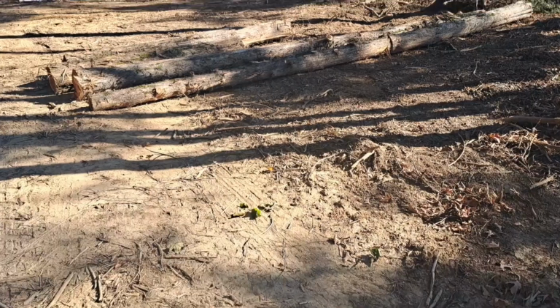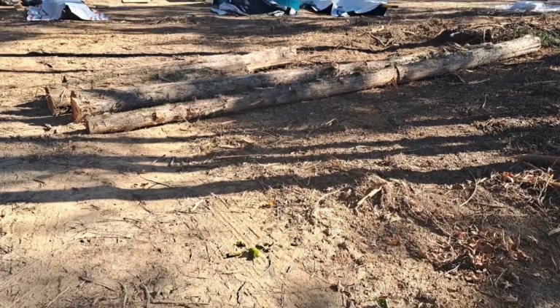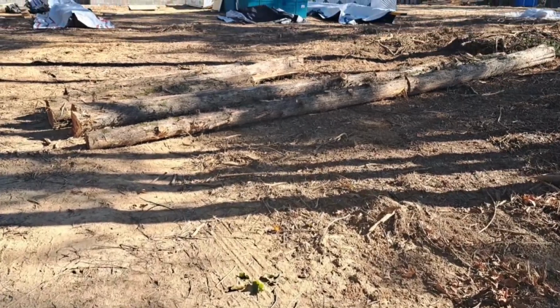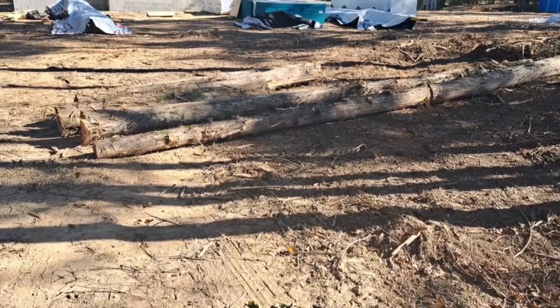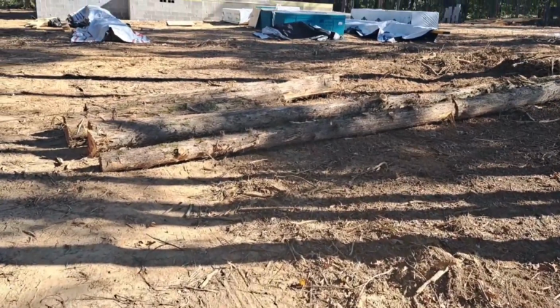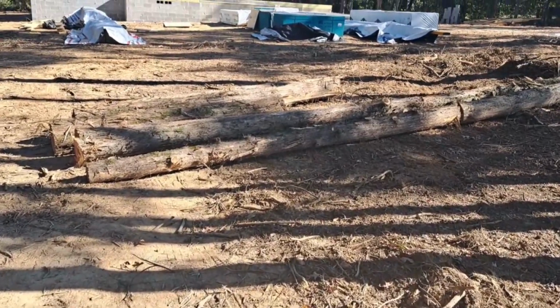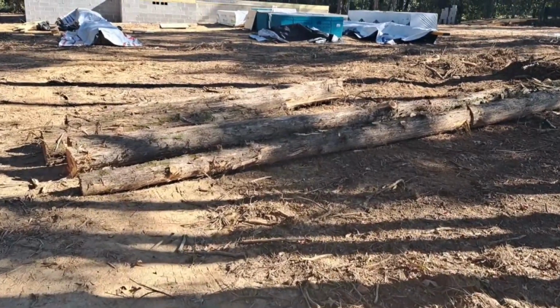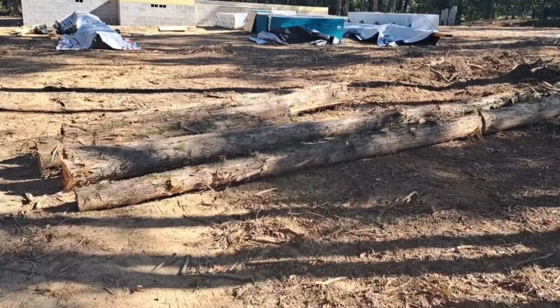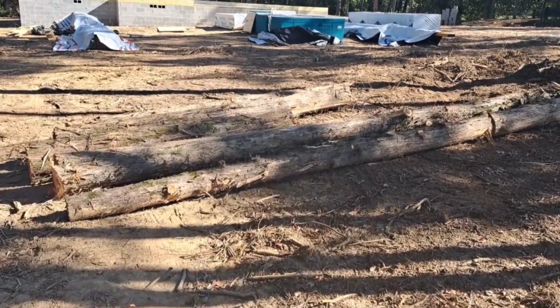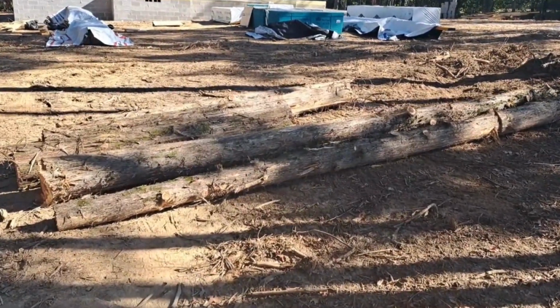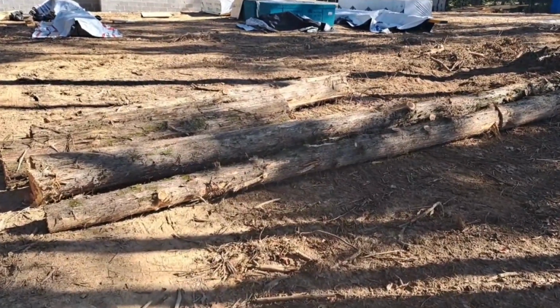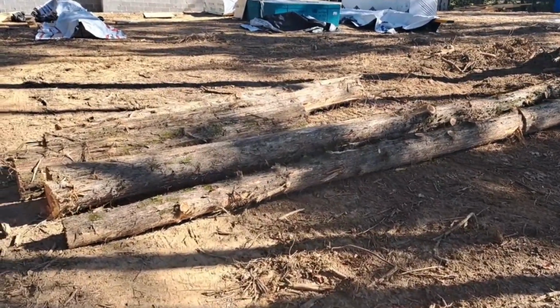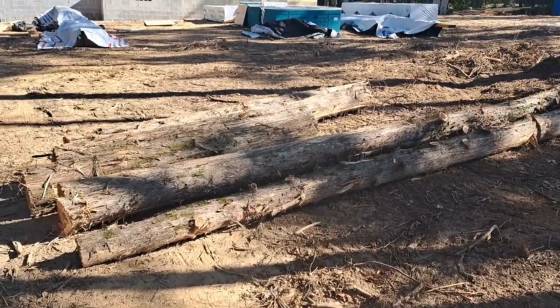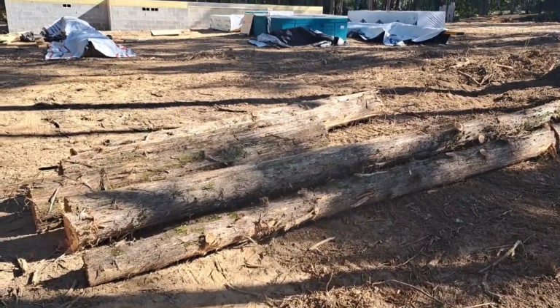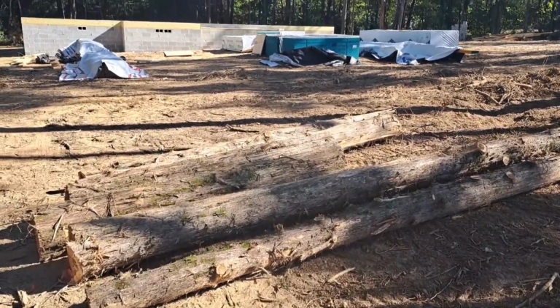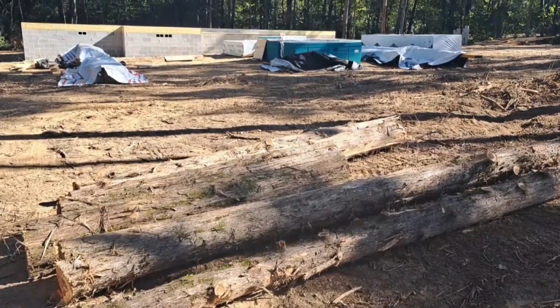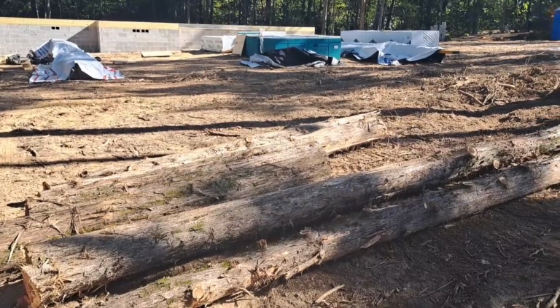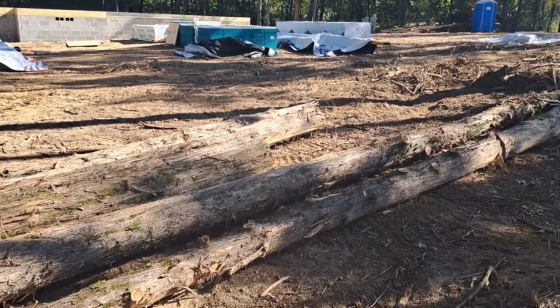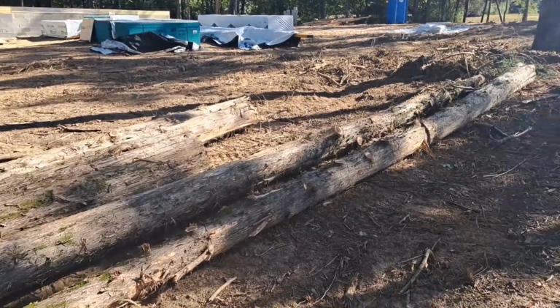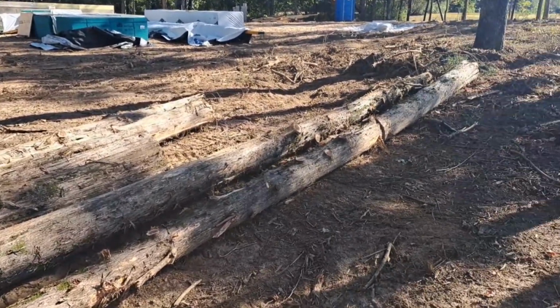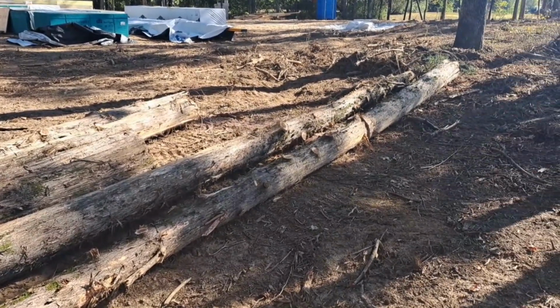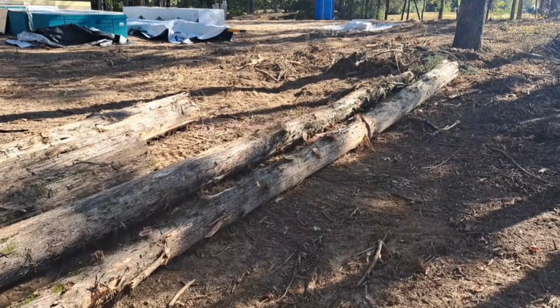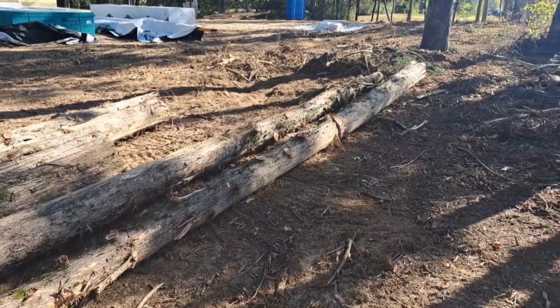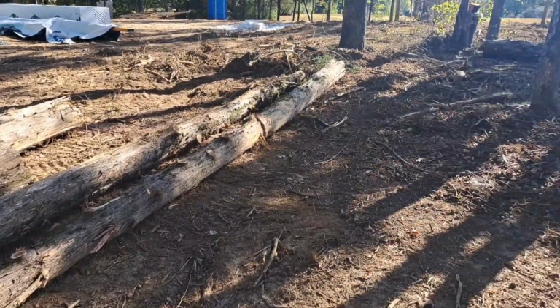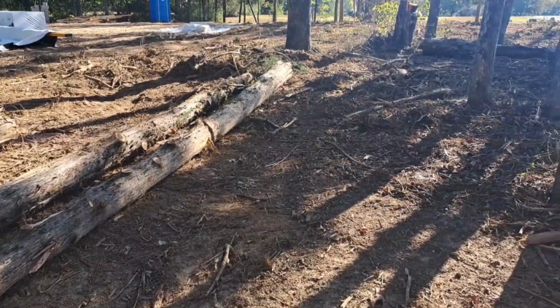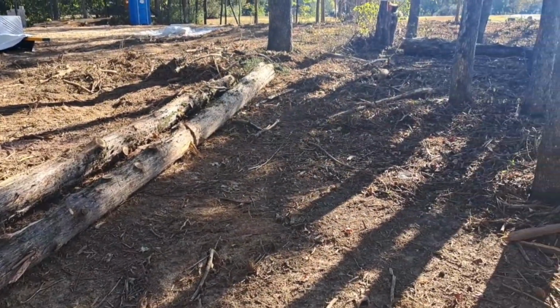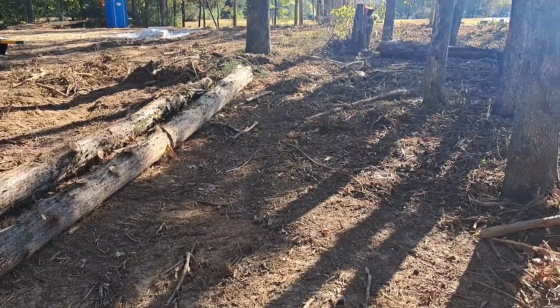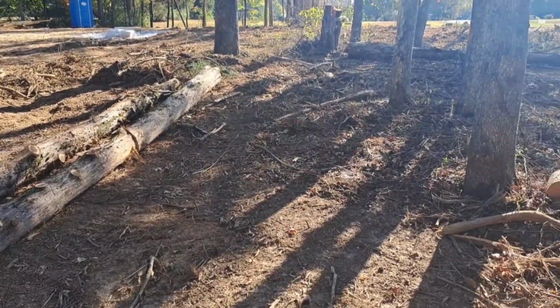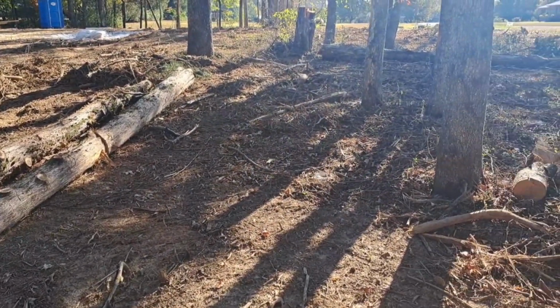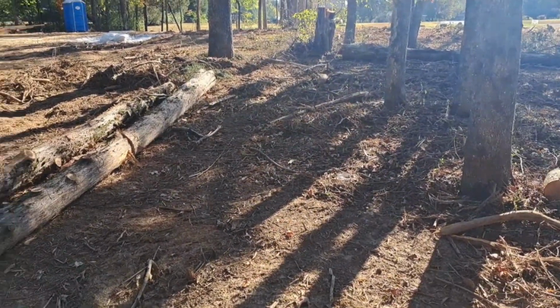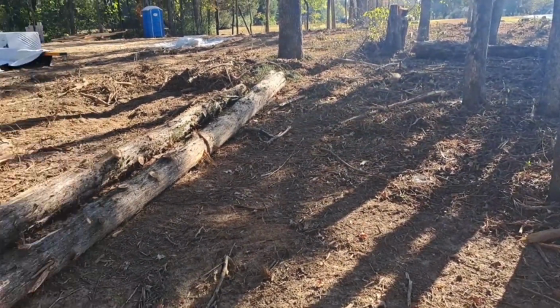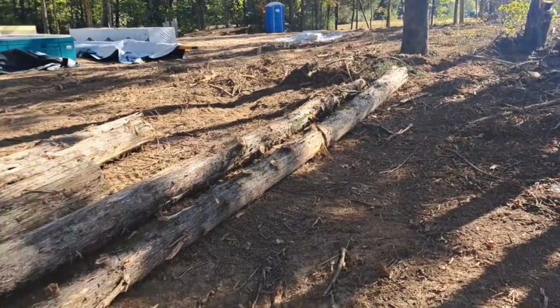We came over here to a friend's job. He's building him a house here. He's wanting some of these trees gone out of his yard, and he gave them to us if we'll get them.